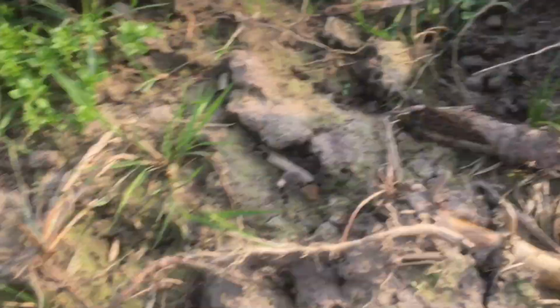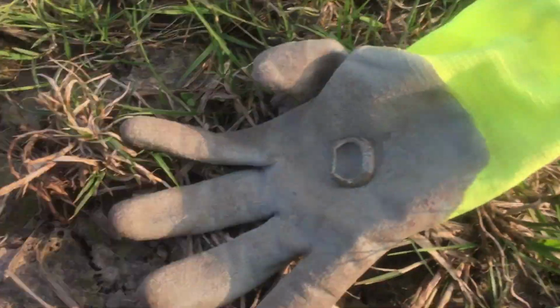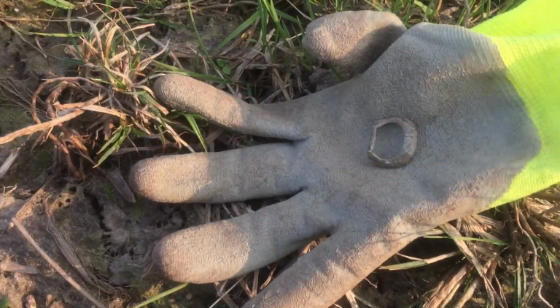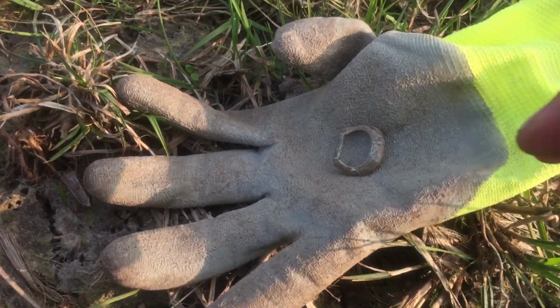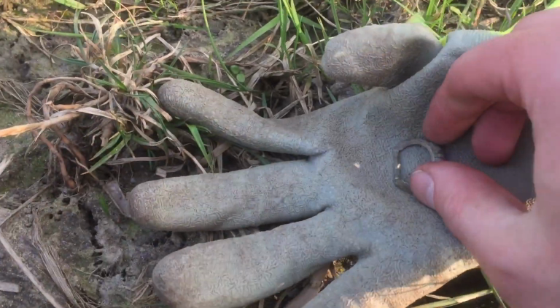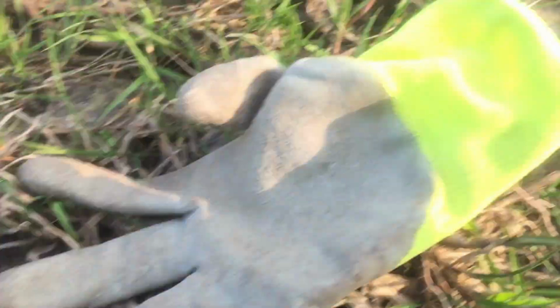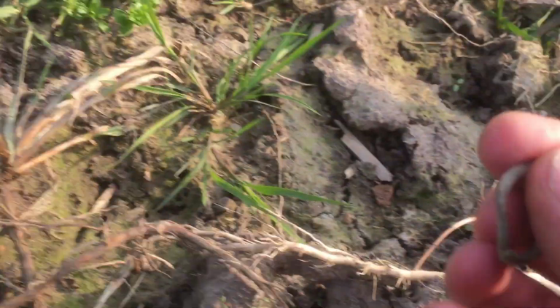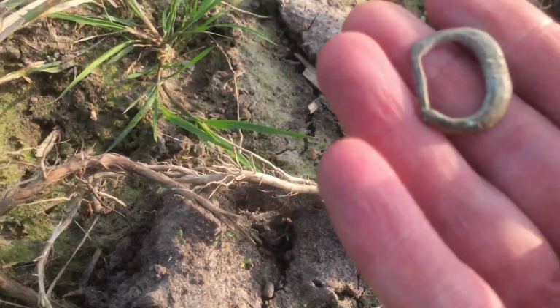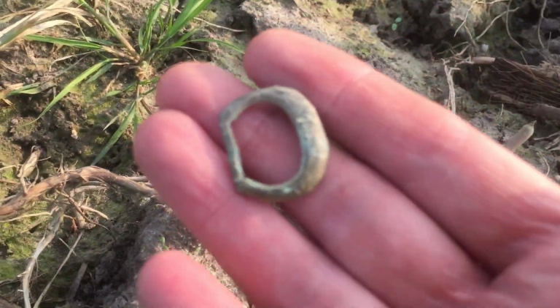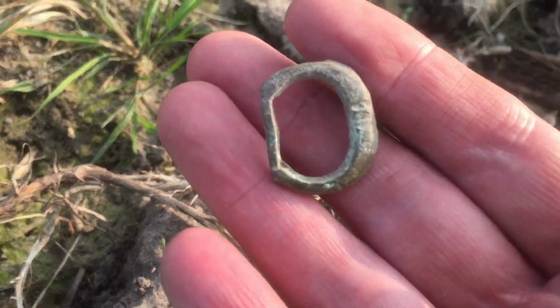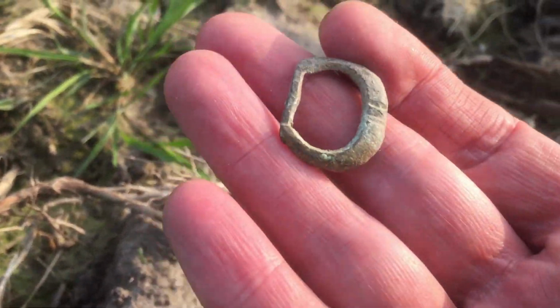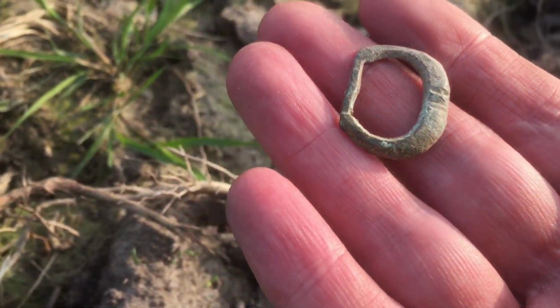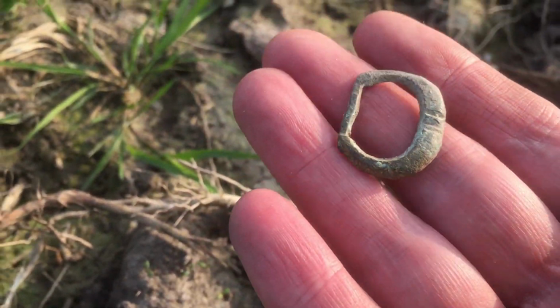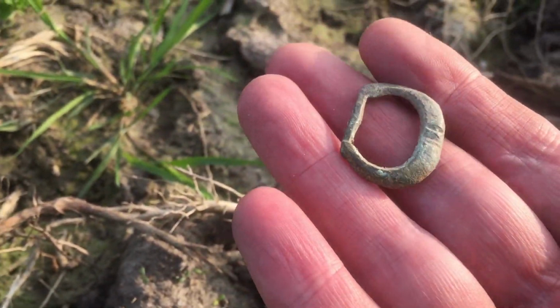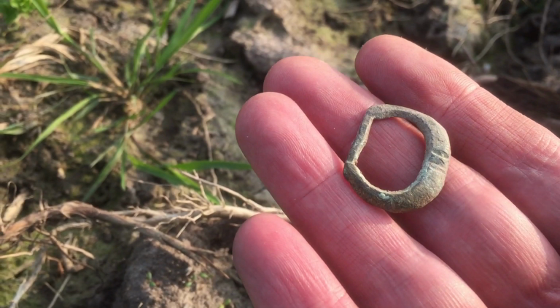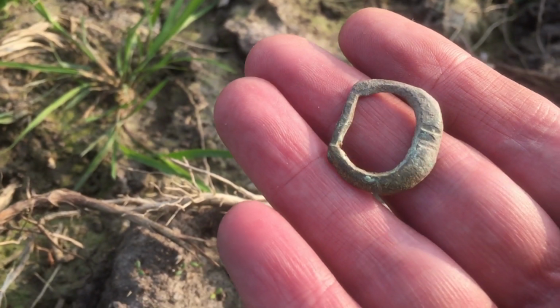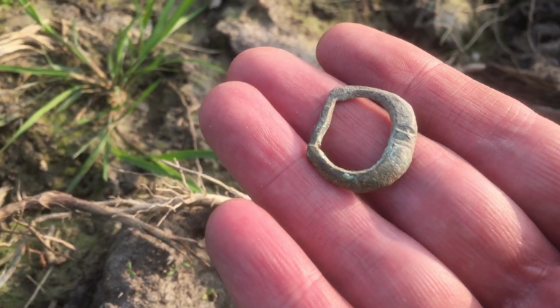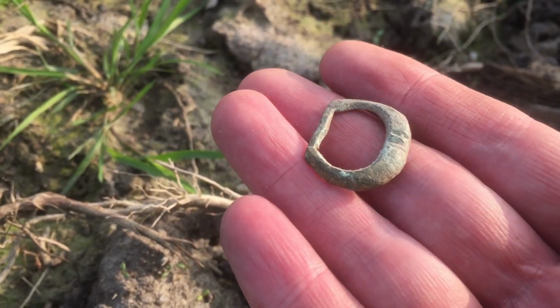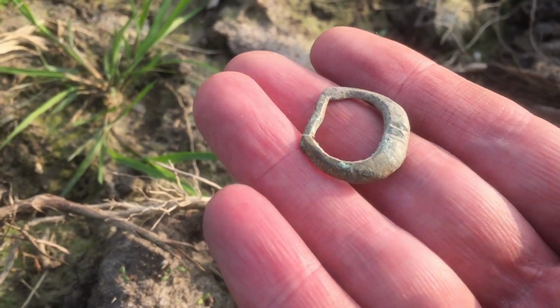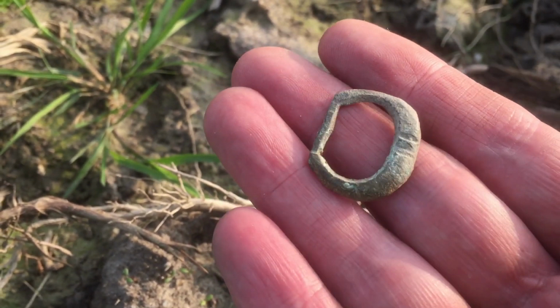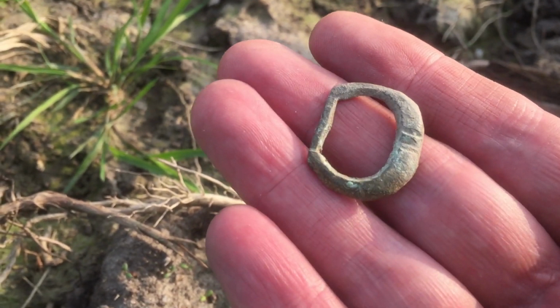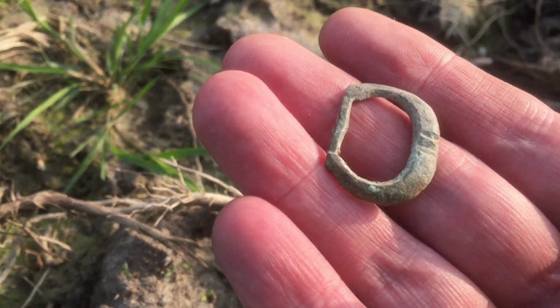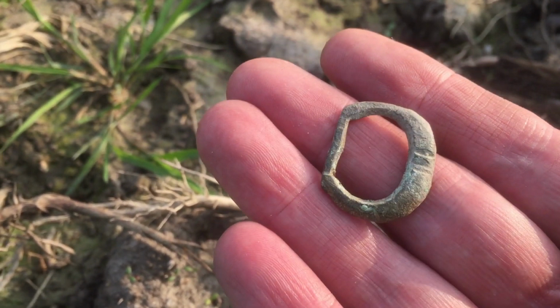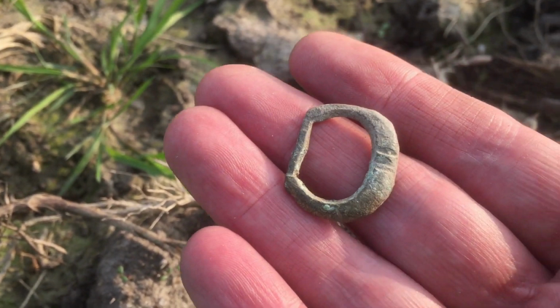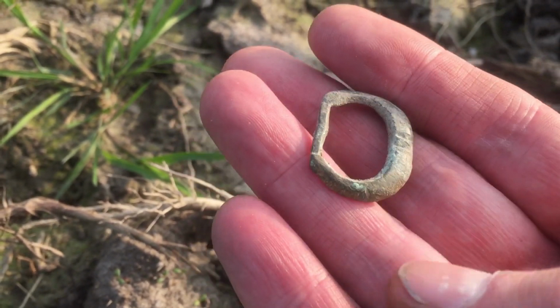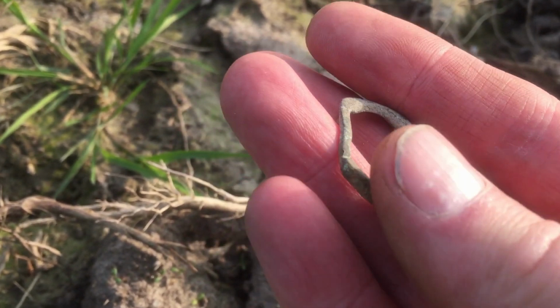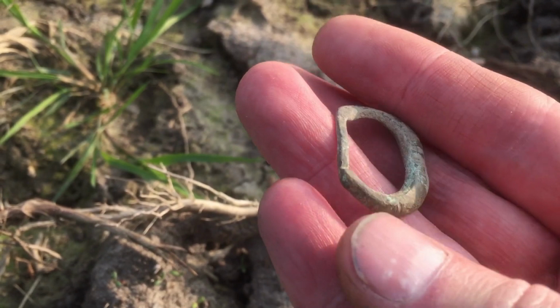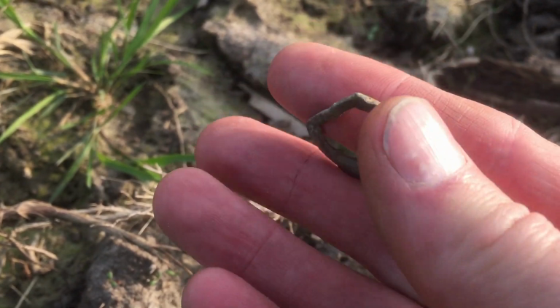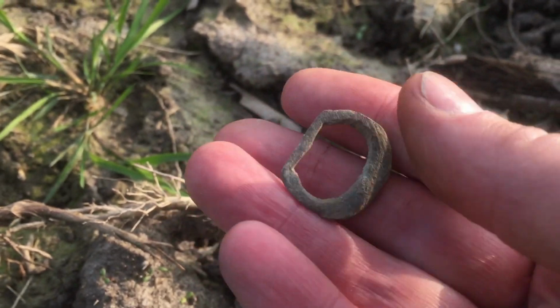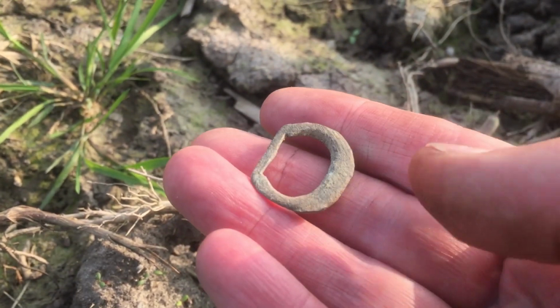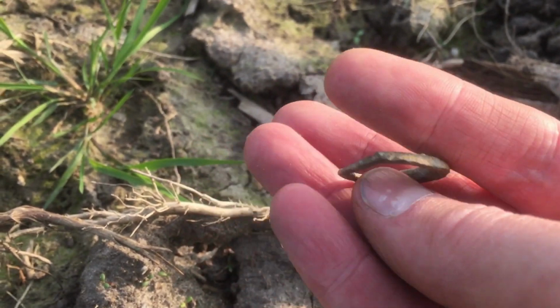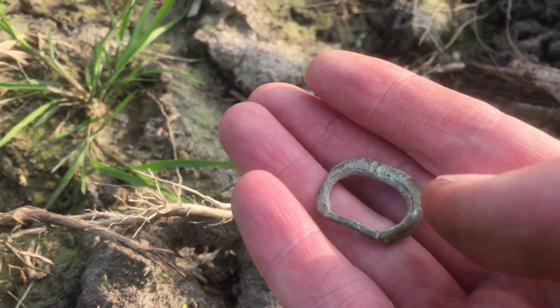And I just dug a buckle again, but this one is also medieval — if you look at the shape. Very happy with that. Medieval again, yay!